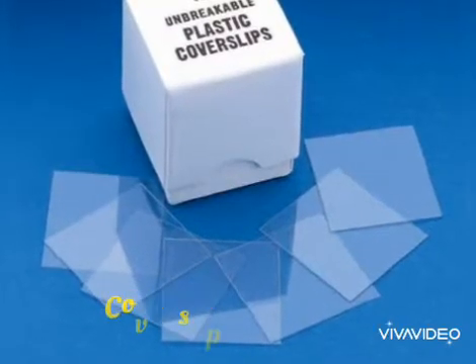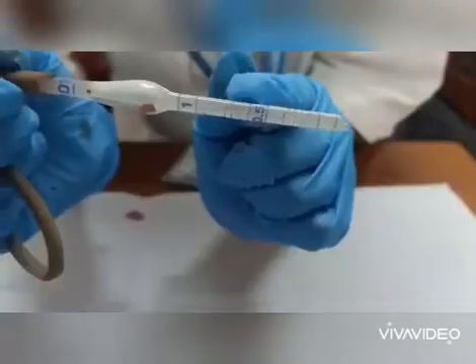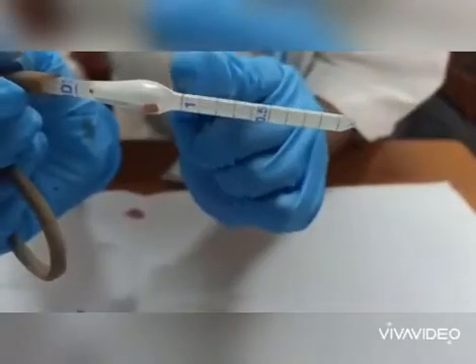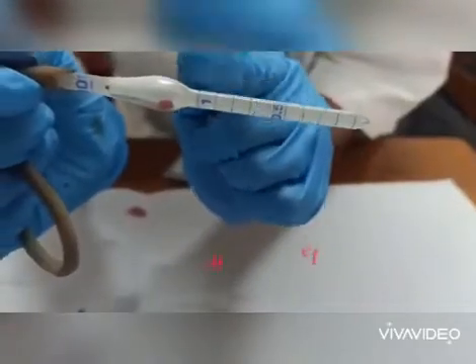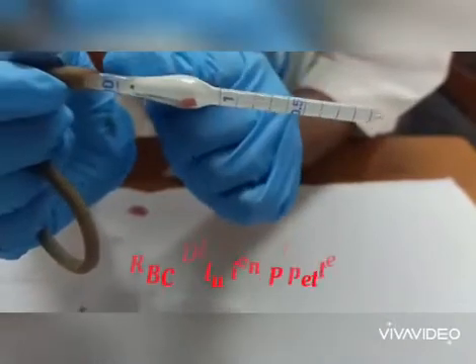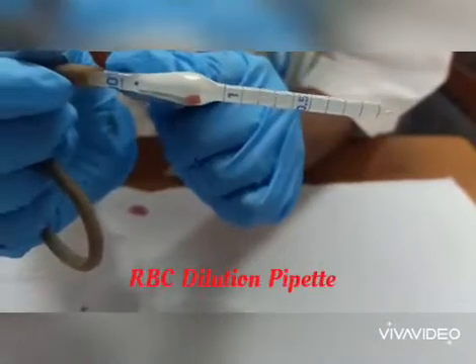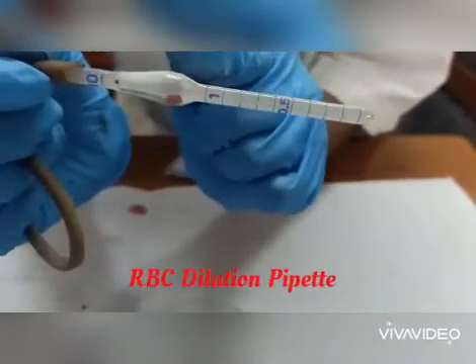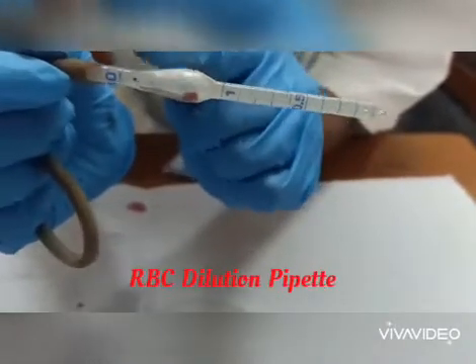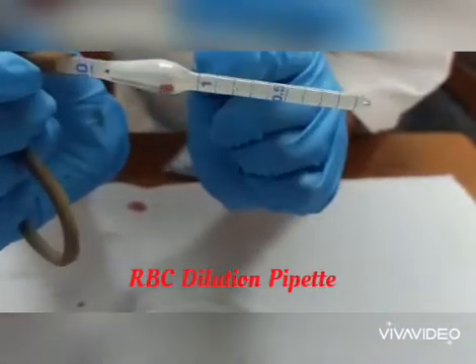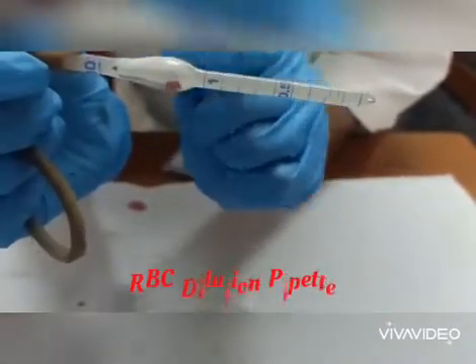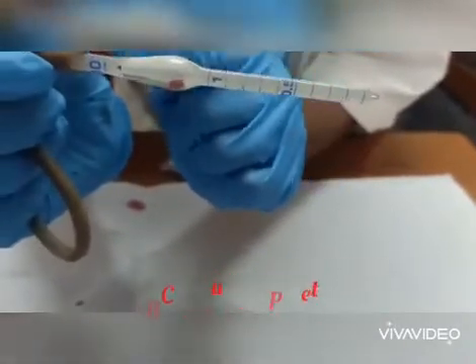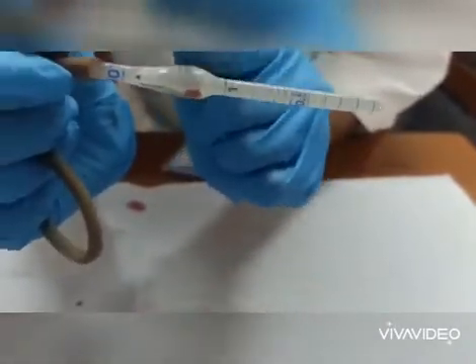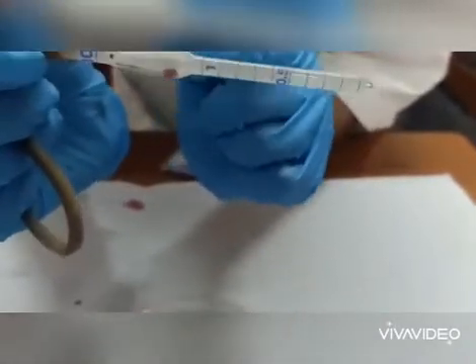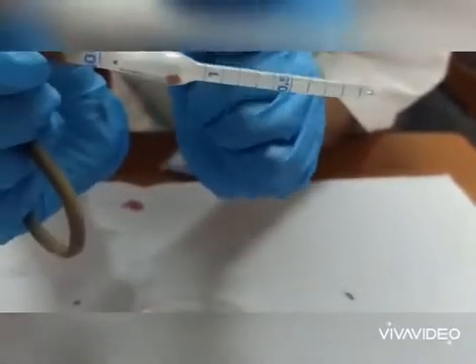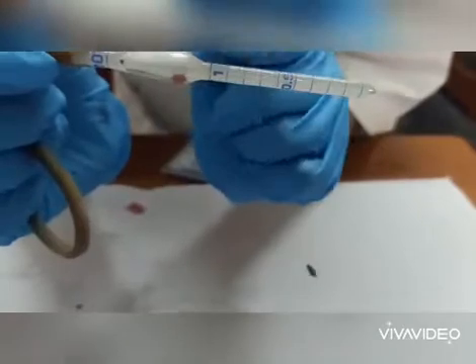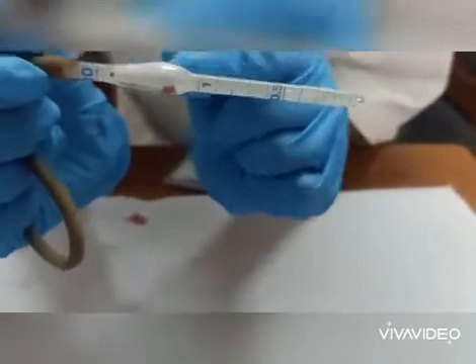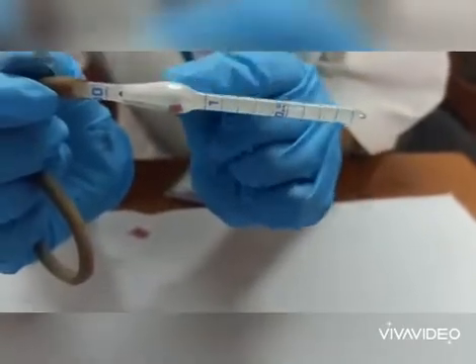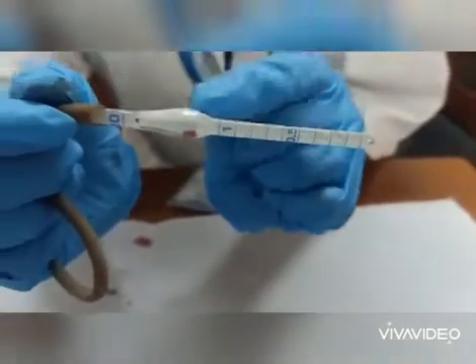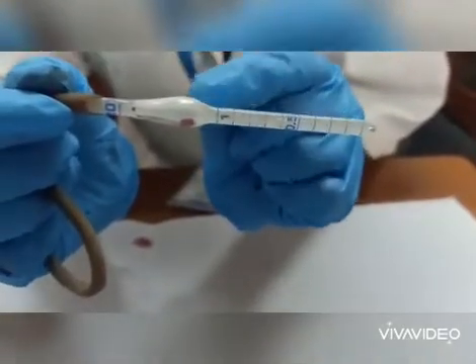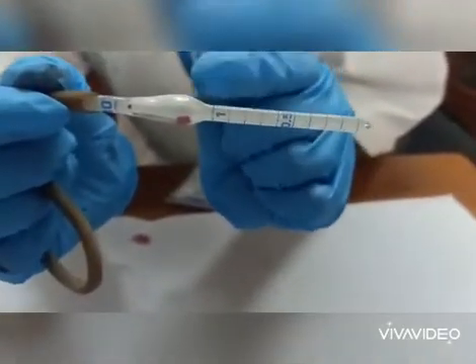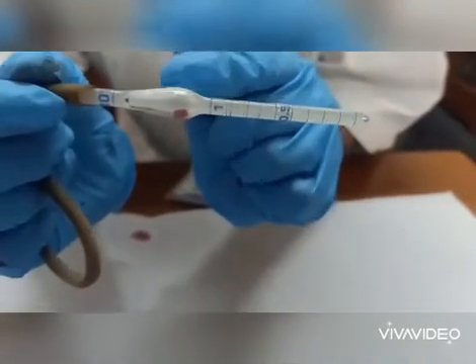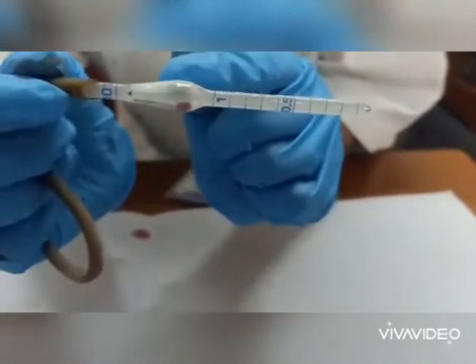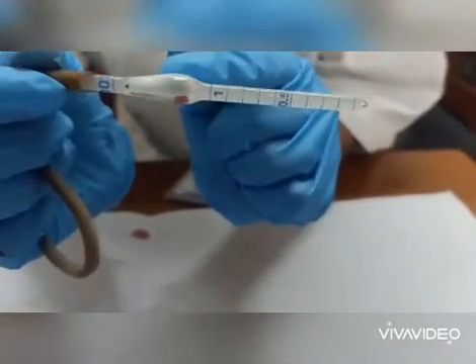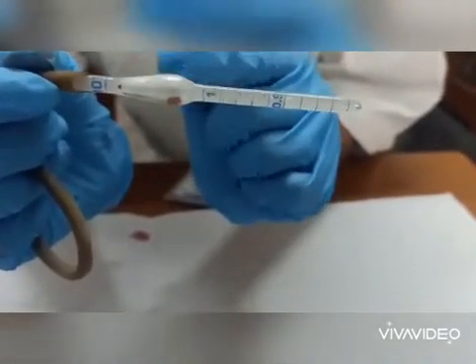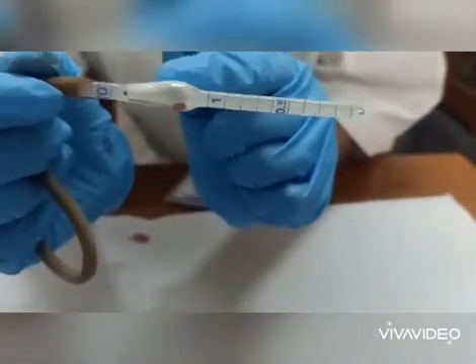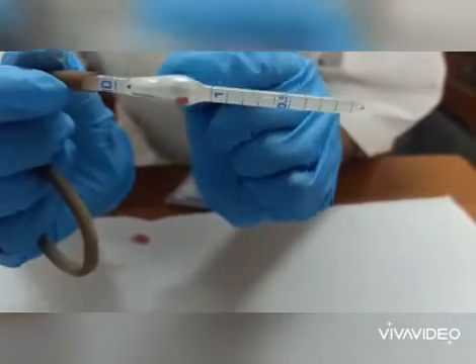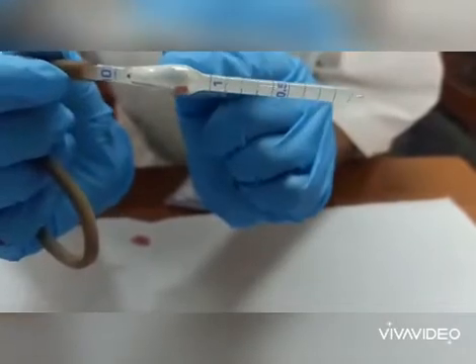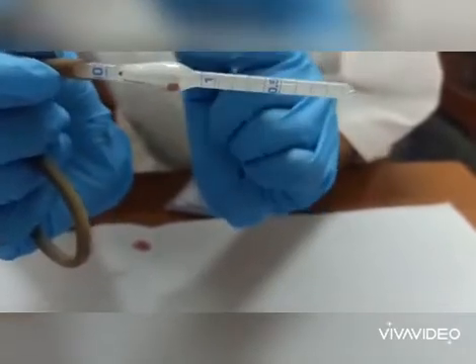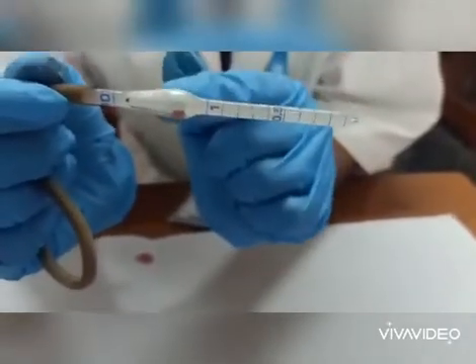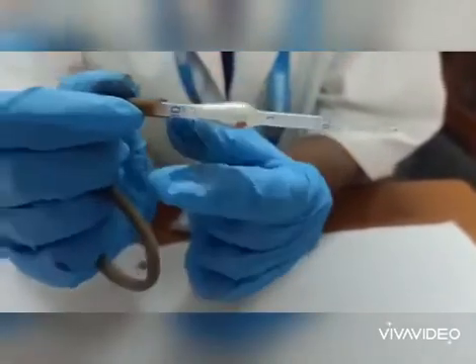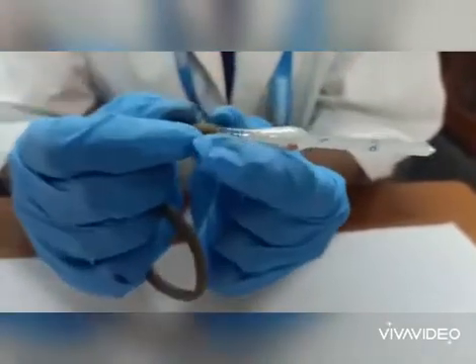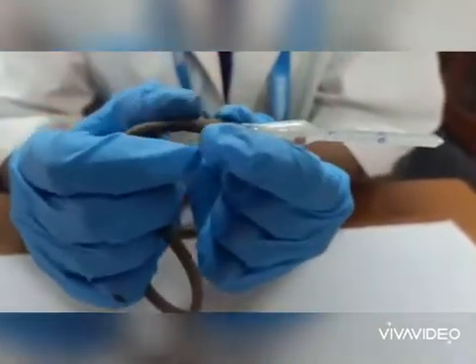0.5, 1, 101. In between 1 and 101 there will be a bulb. That bulb contains one small bead that is red colour to identify the RBC pipette or WBC pipette. The WBC pipette will...